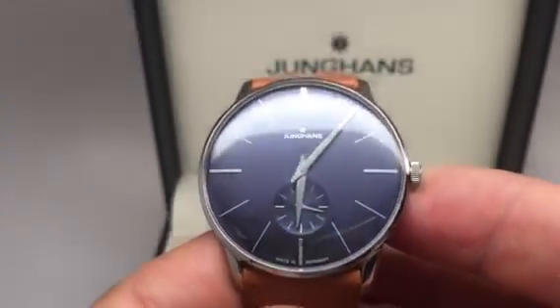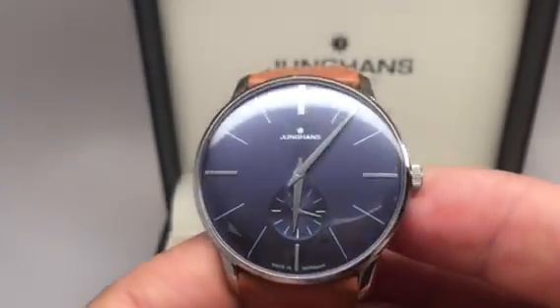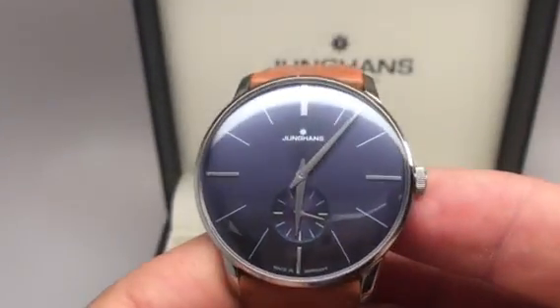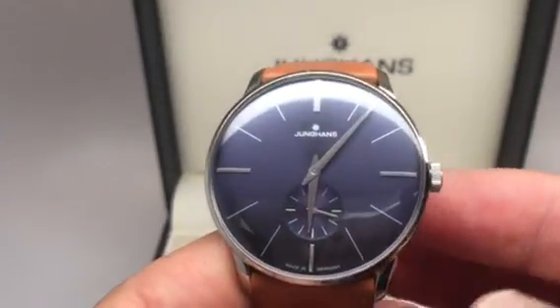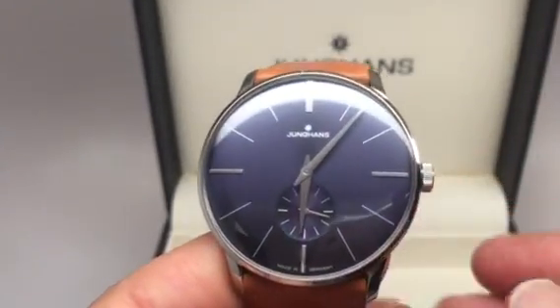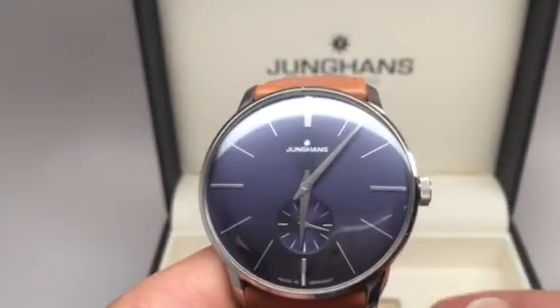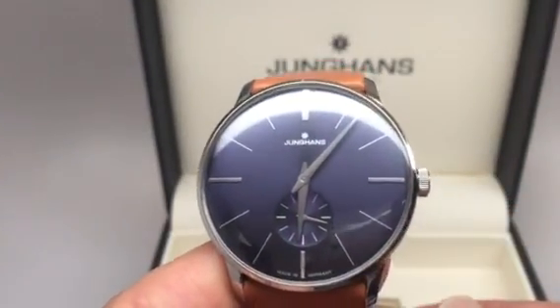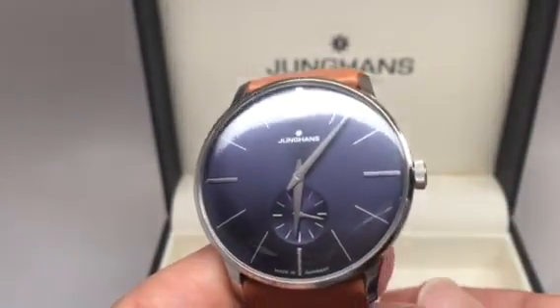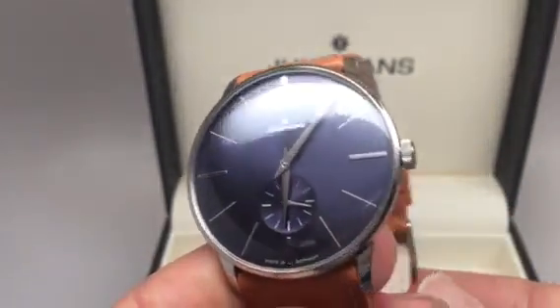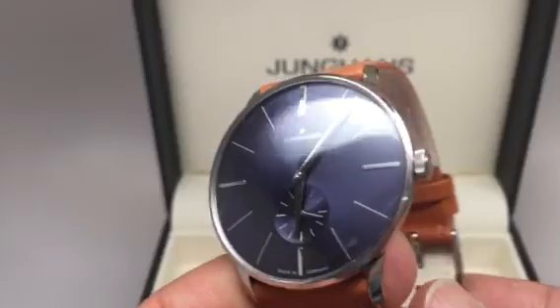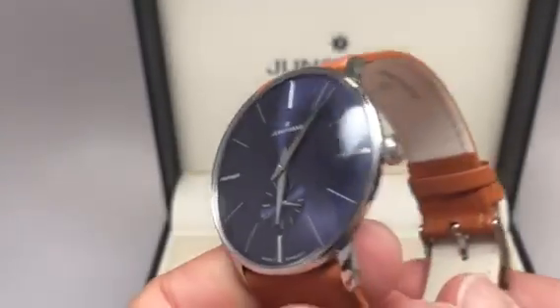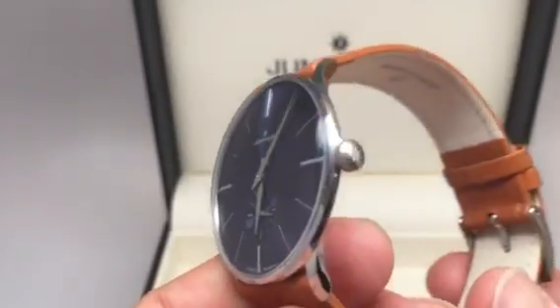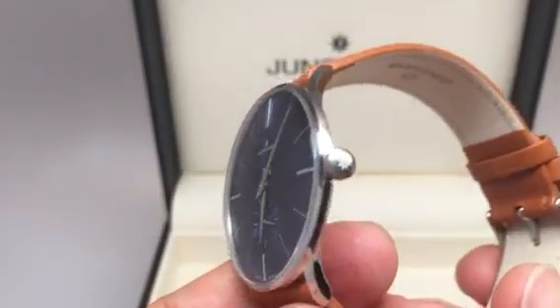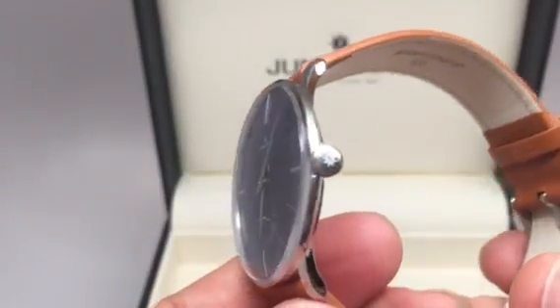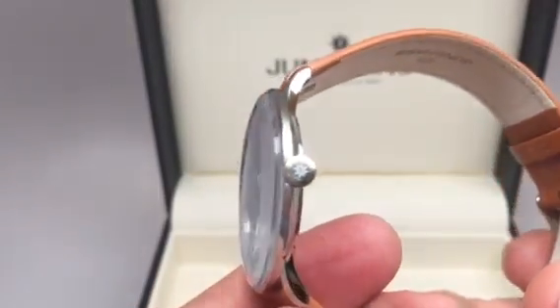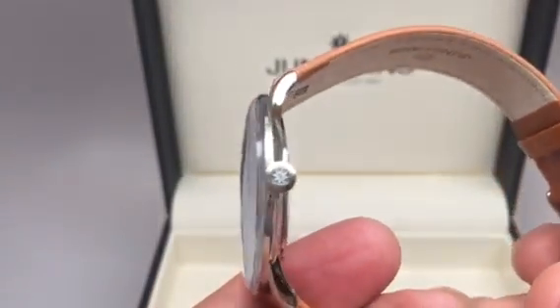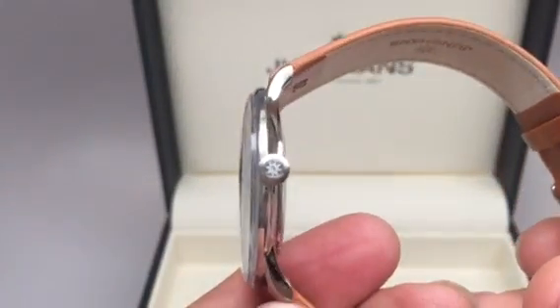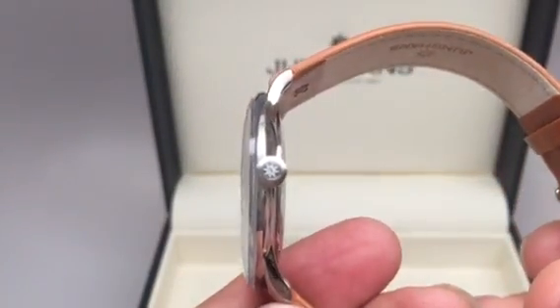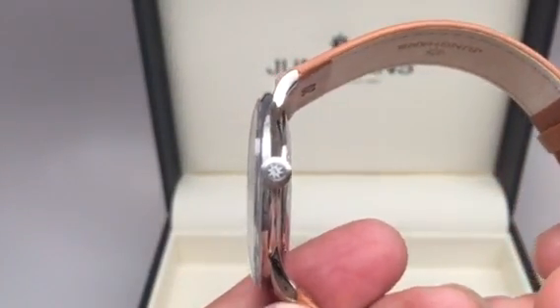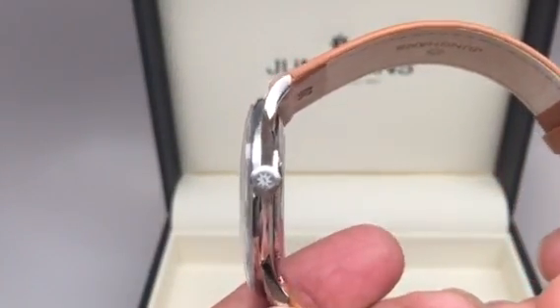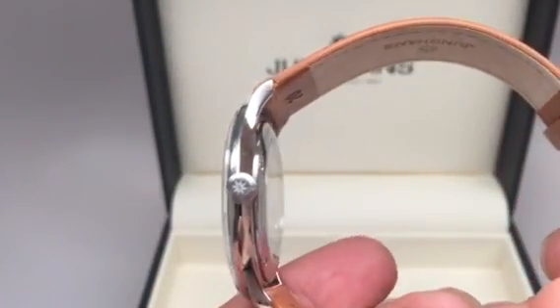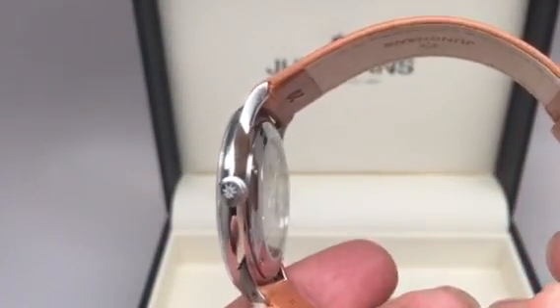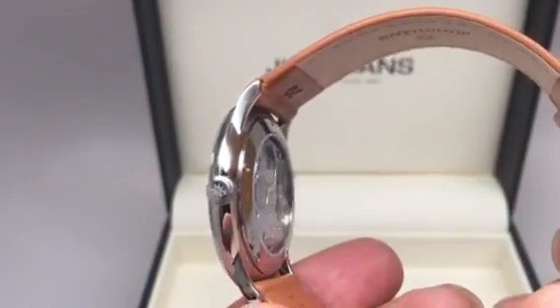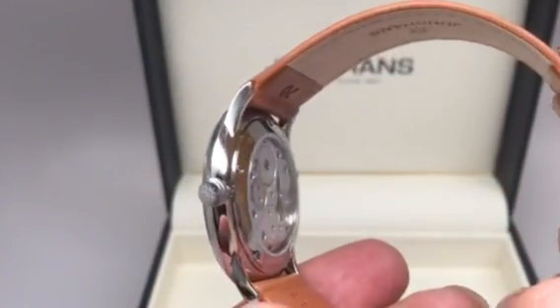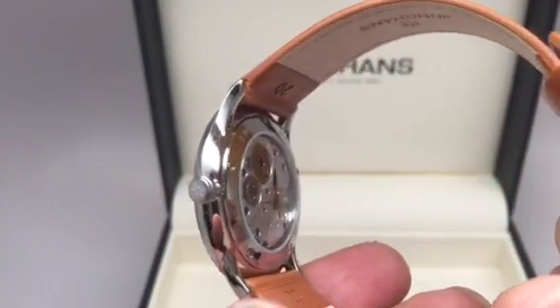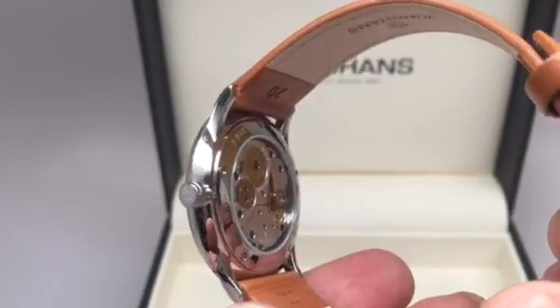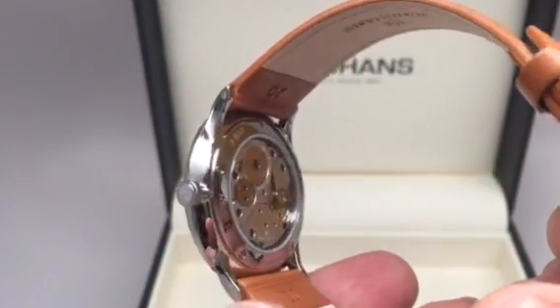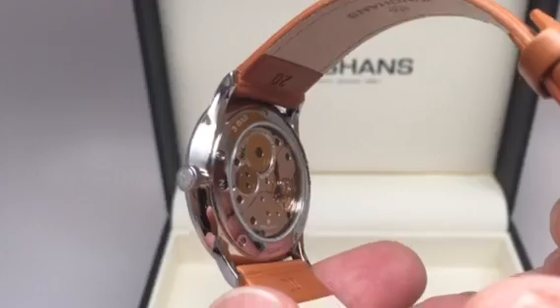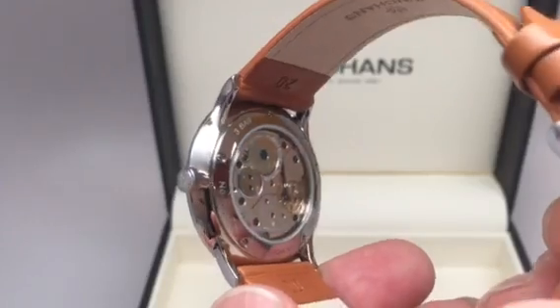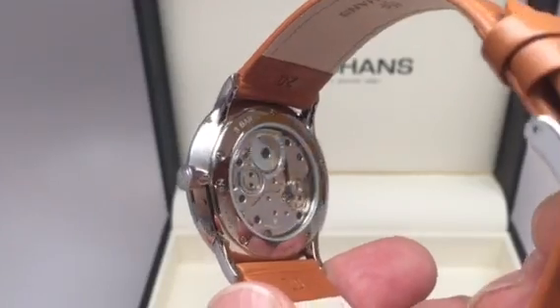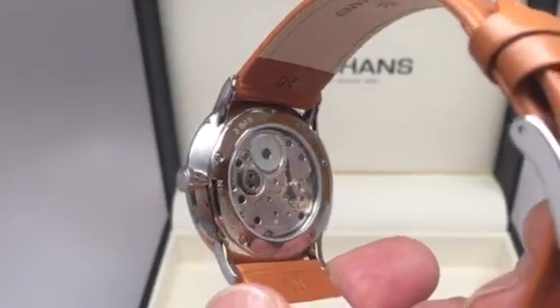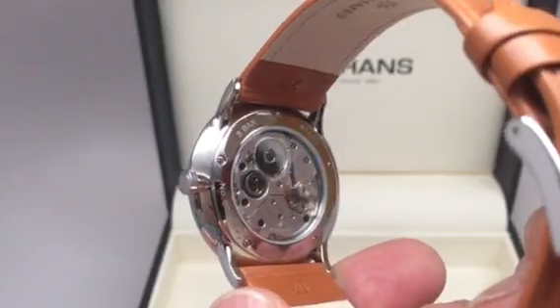Beautiful blue dial. Junghans logo on the crown.